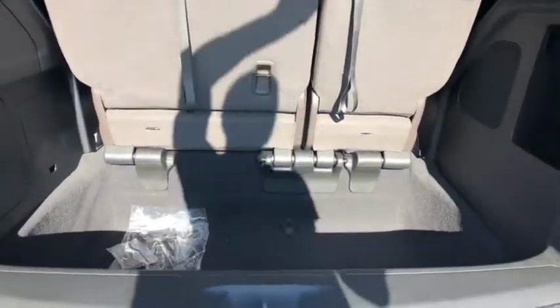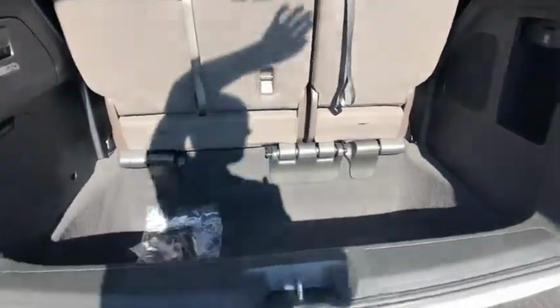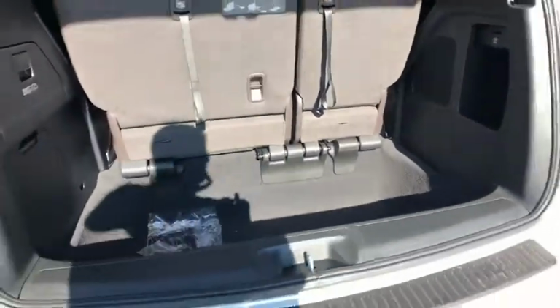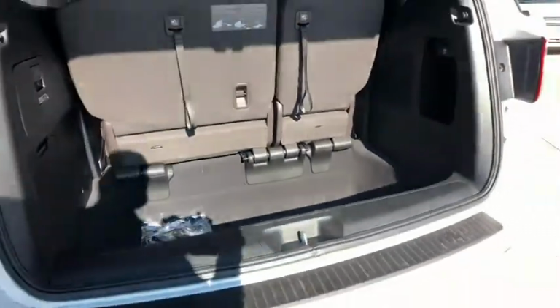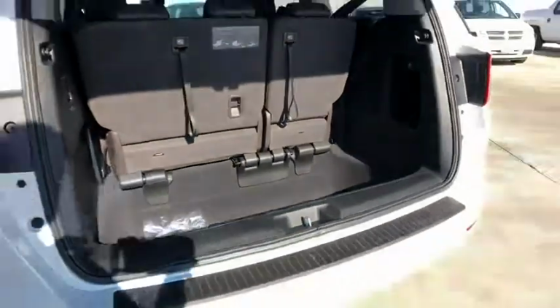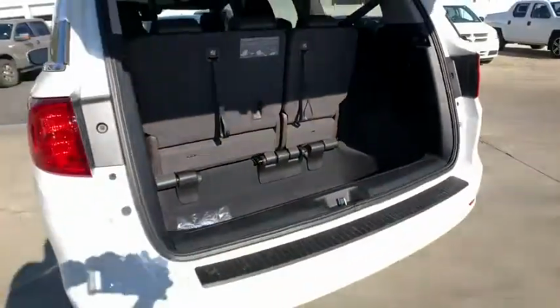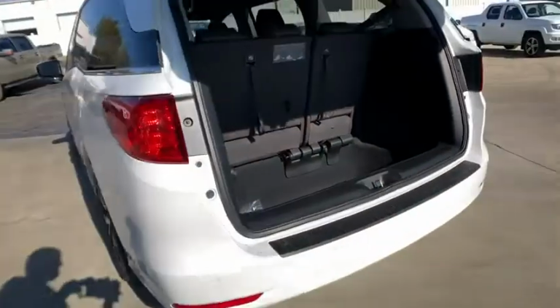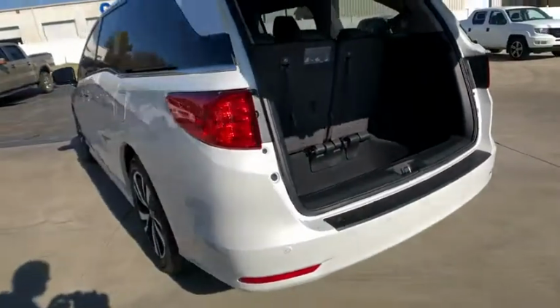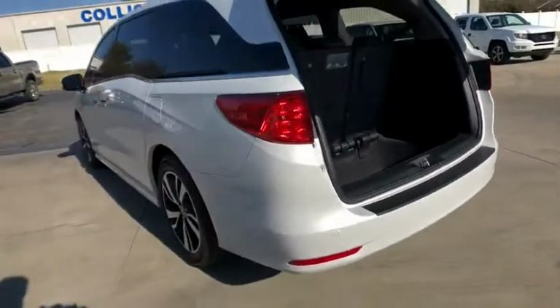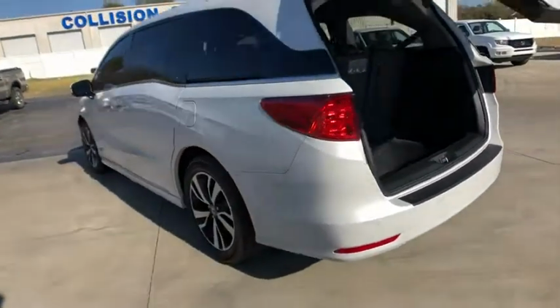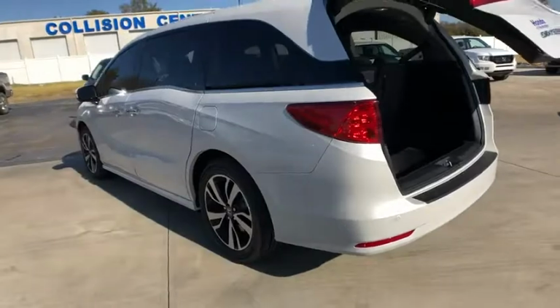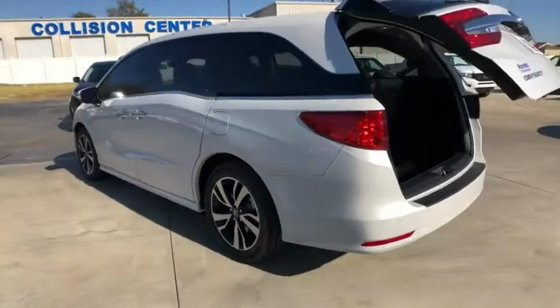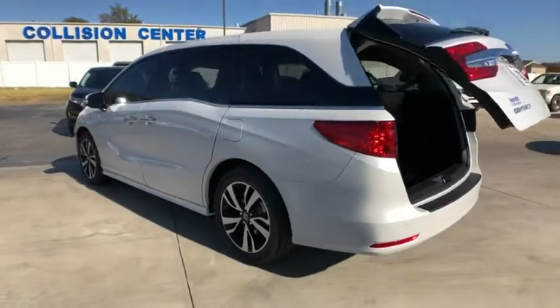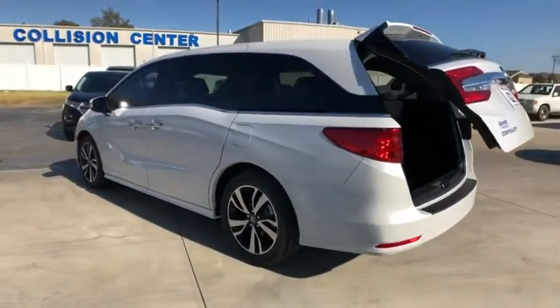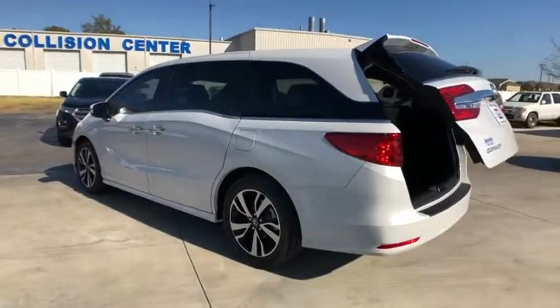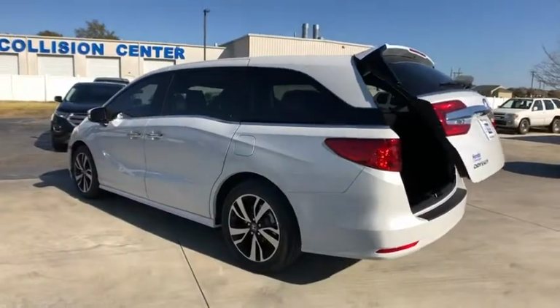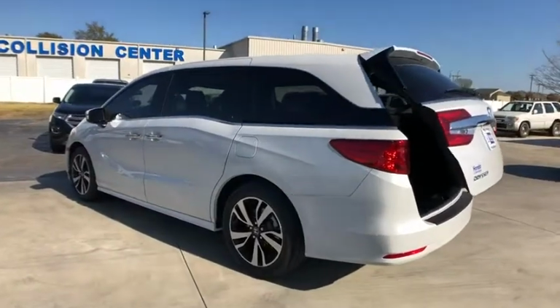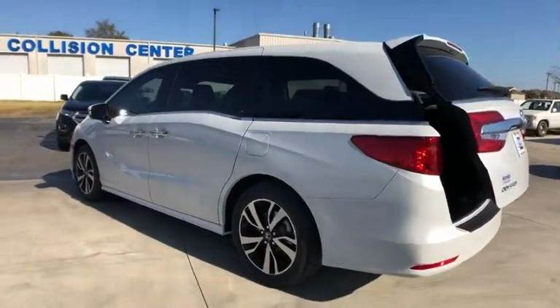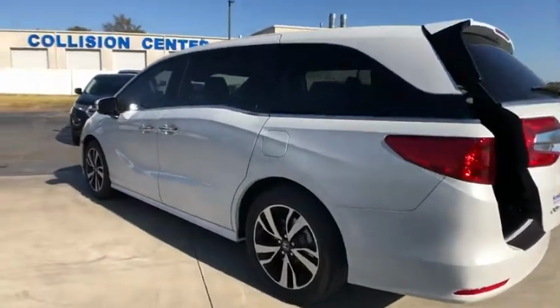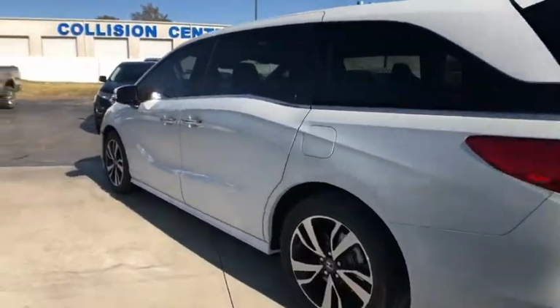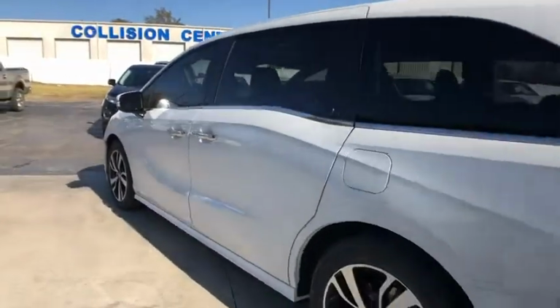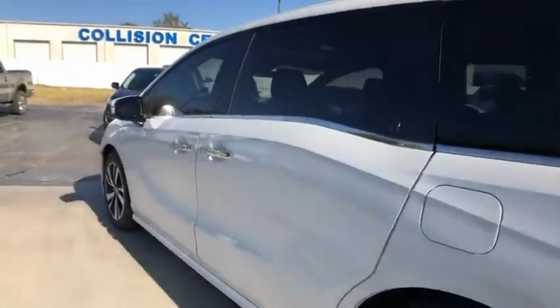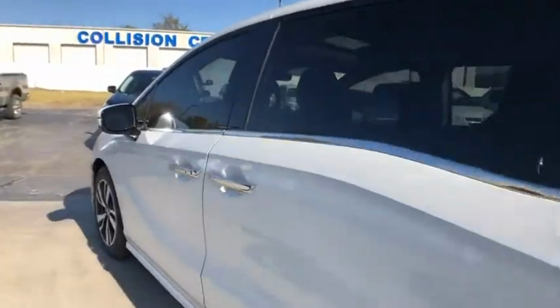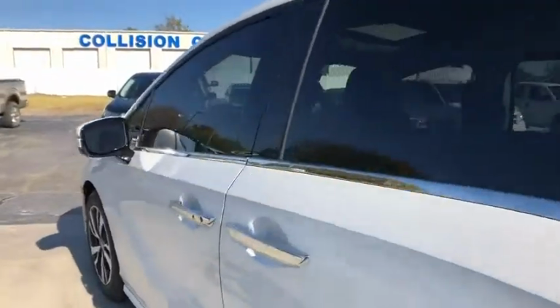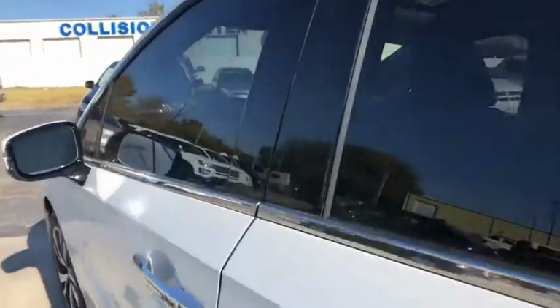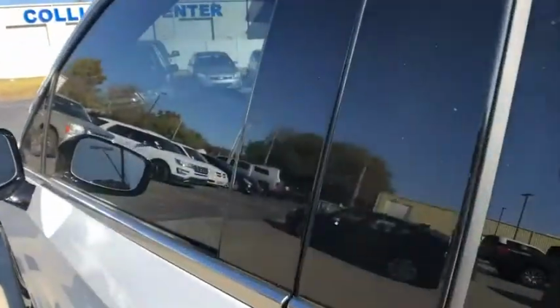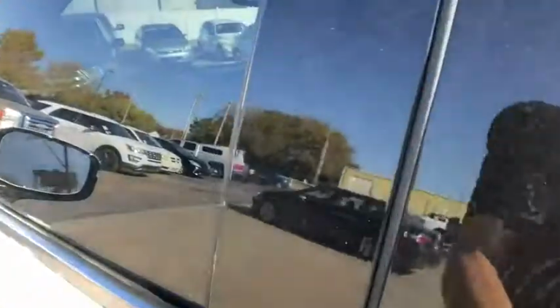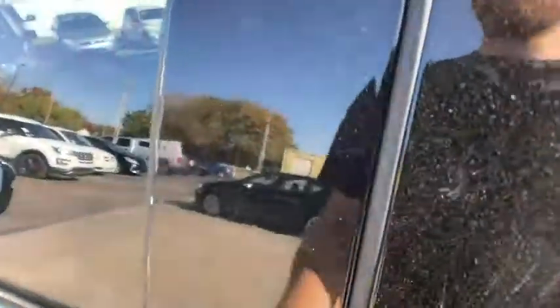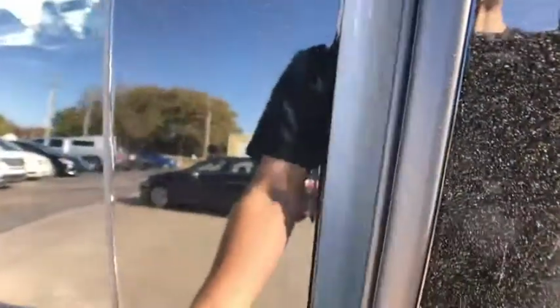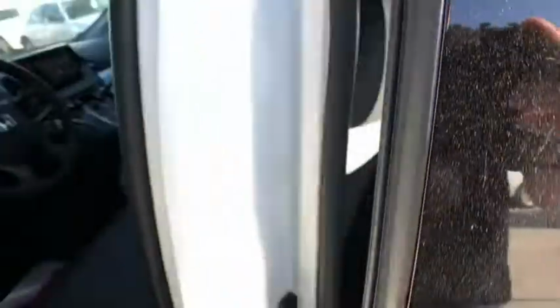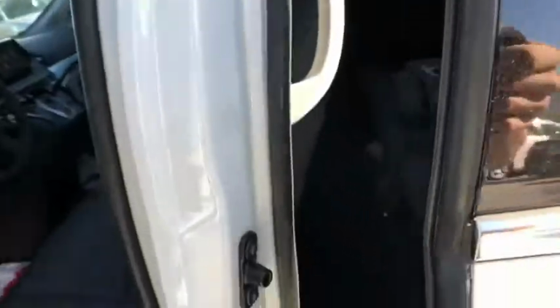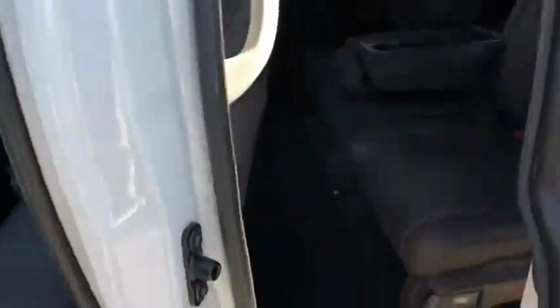Anti-lock braking system, leather wrapped steering wheel, Bluetooth, power steering, adjustable steering wheel, cruise control, hard disk drive media storage, keyless start, floor mats.